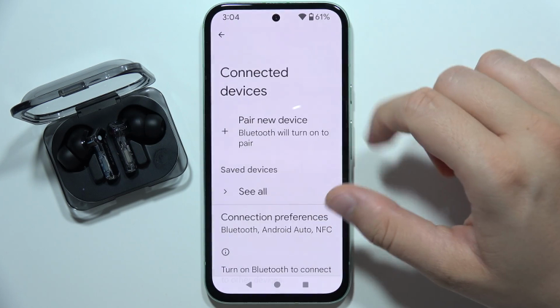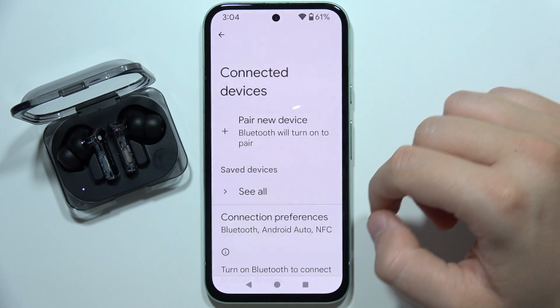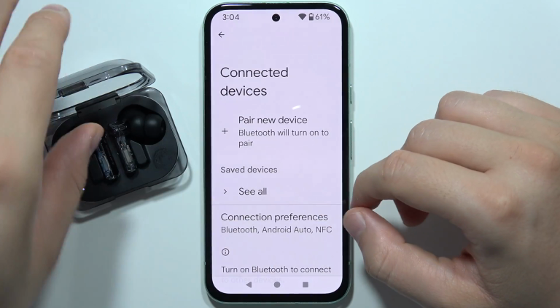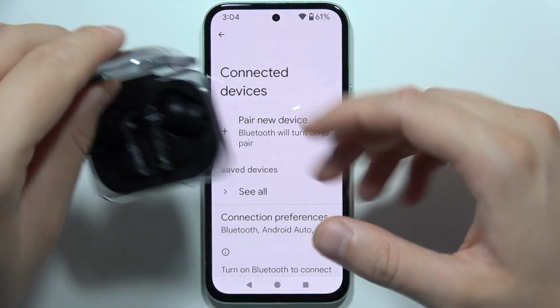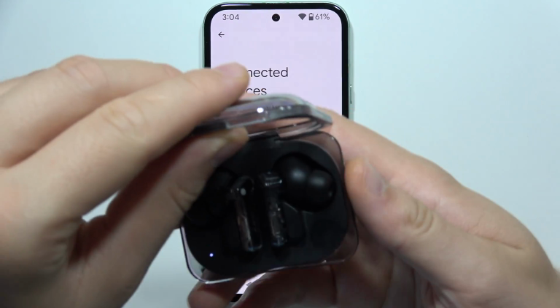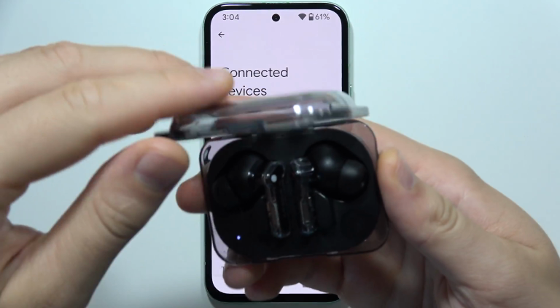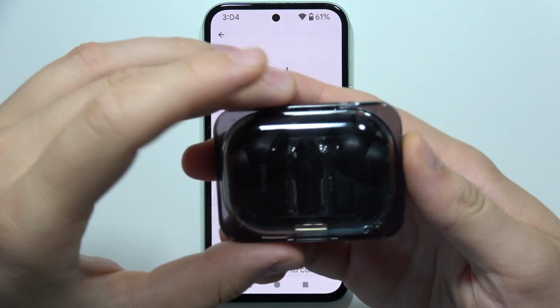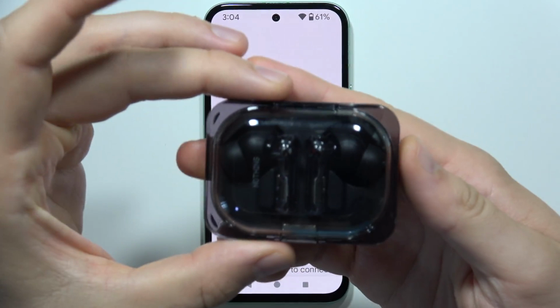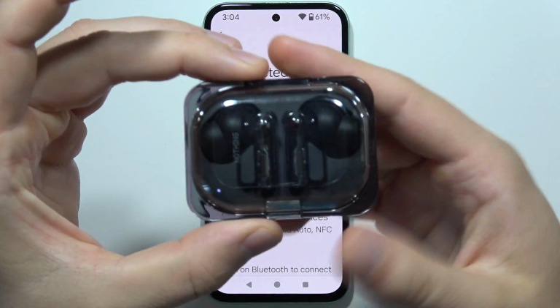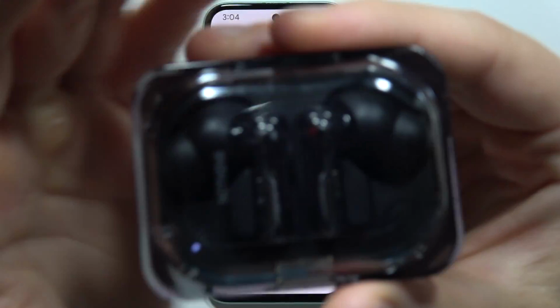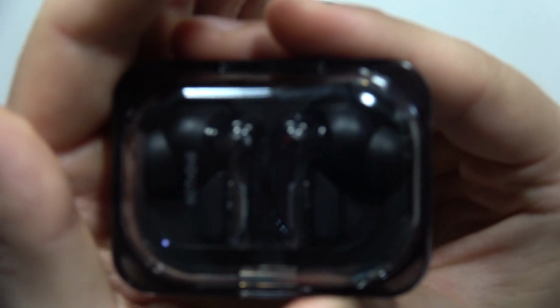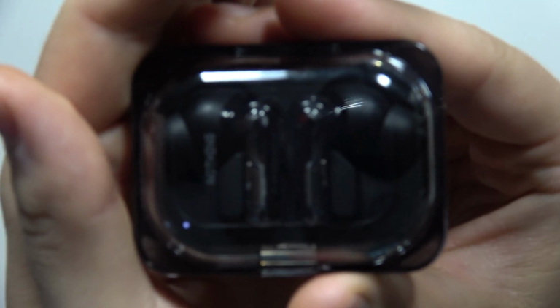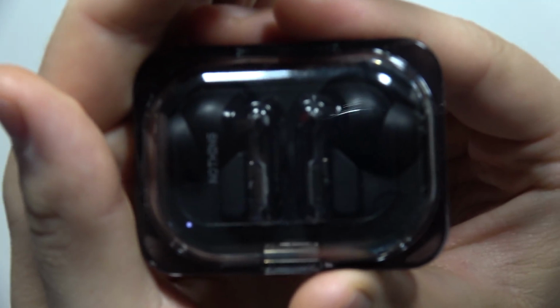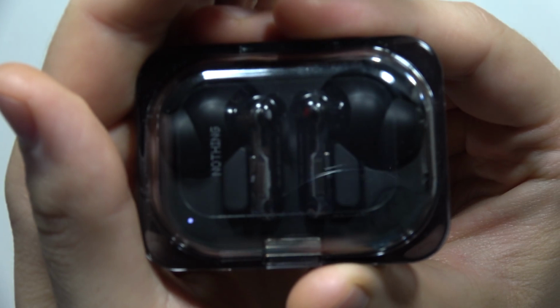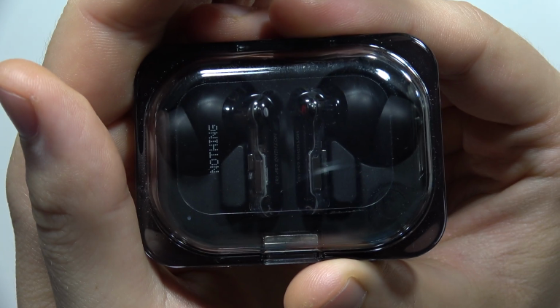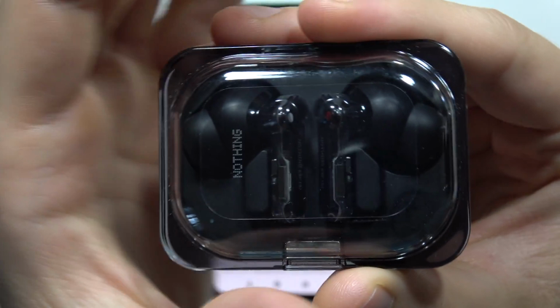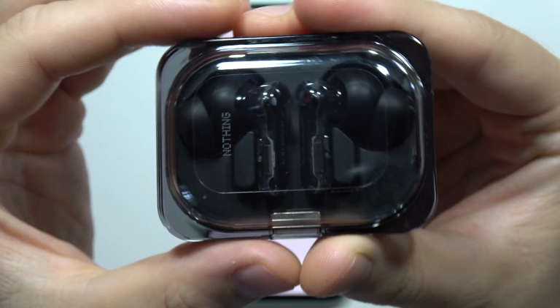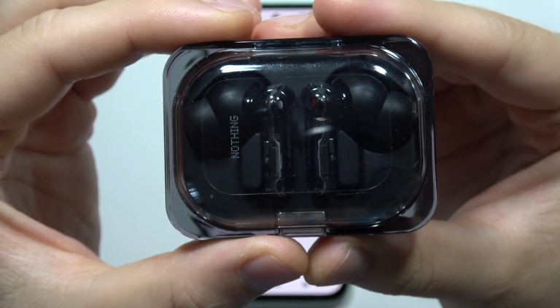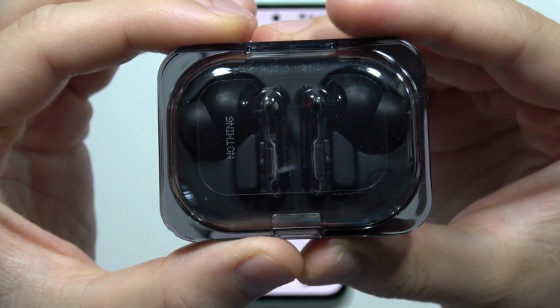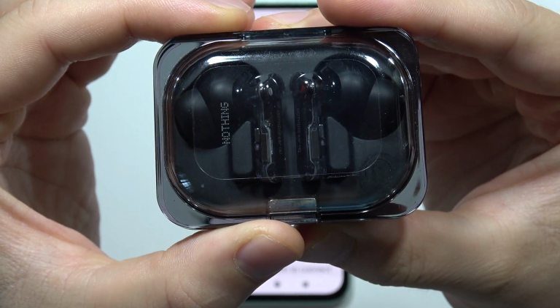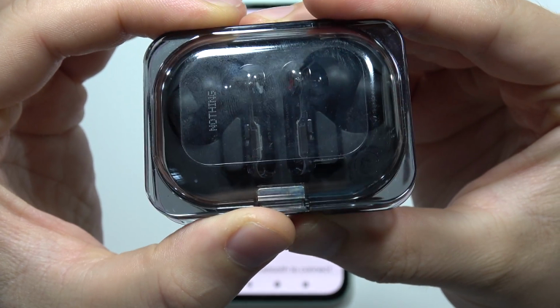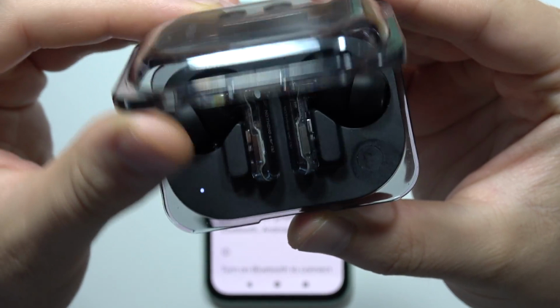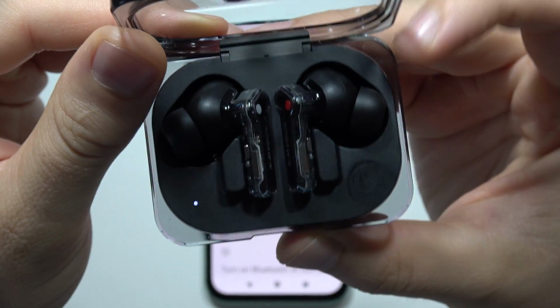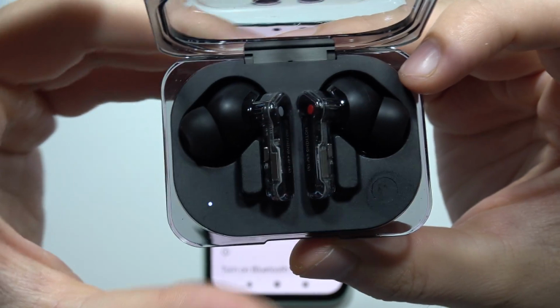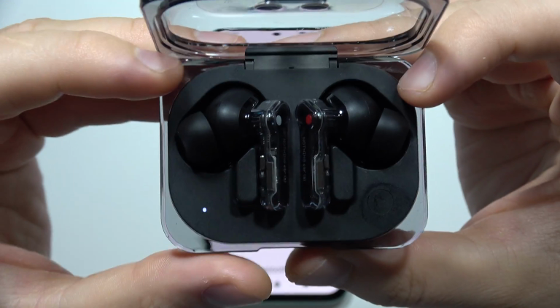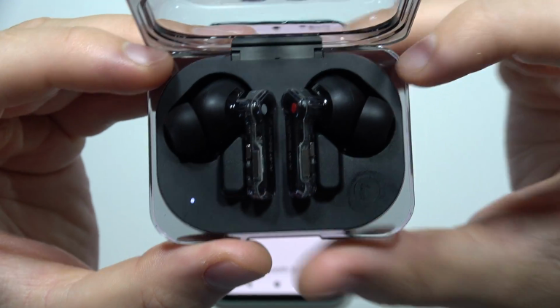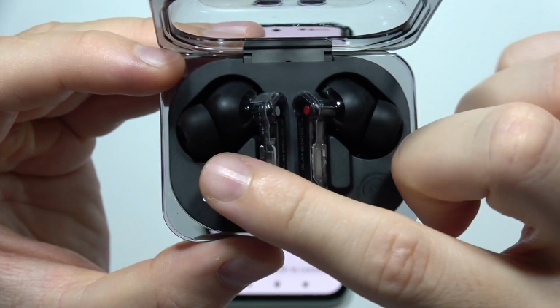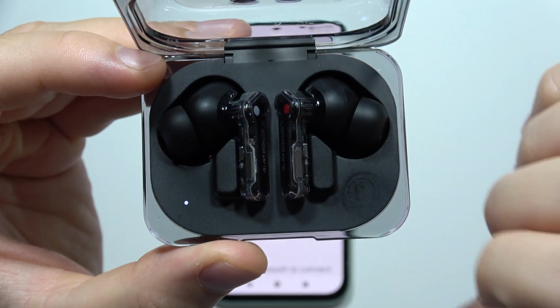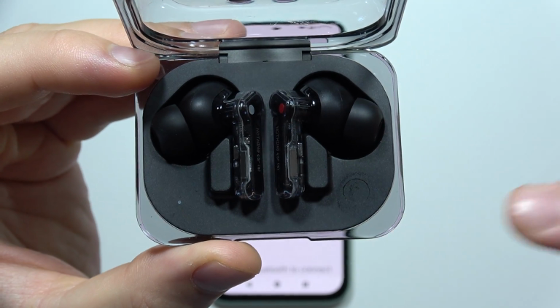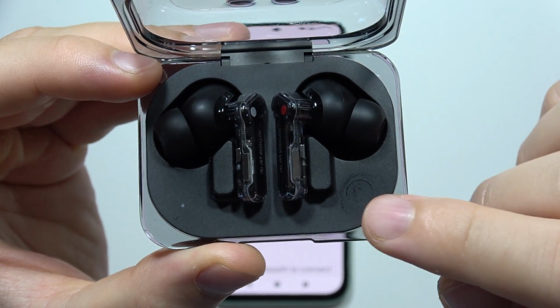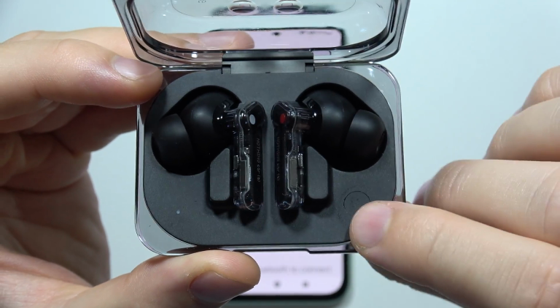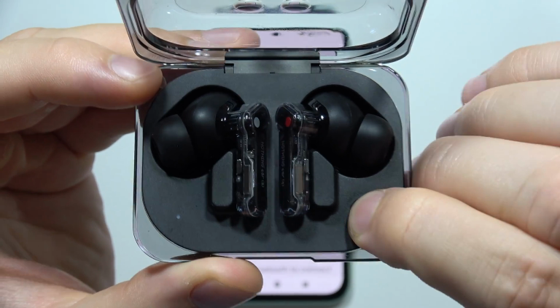And right now, you will have to close this case for a few seconds. Then open the case with both earbuds inside and click and hold this button.